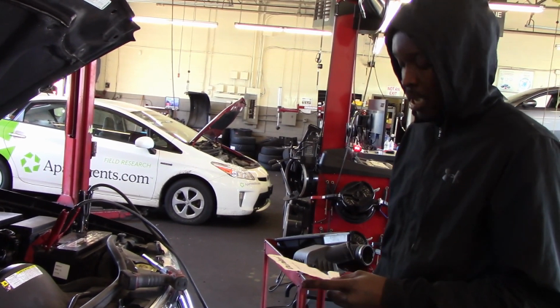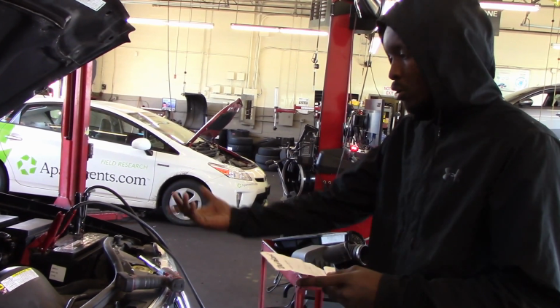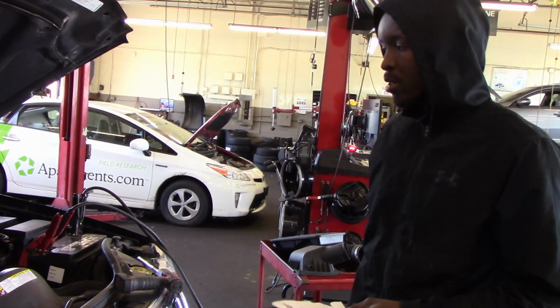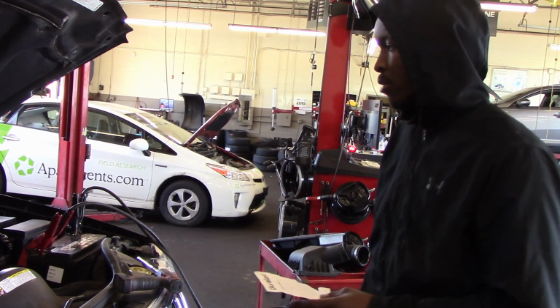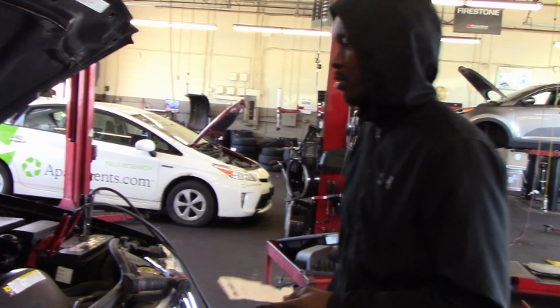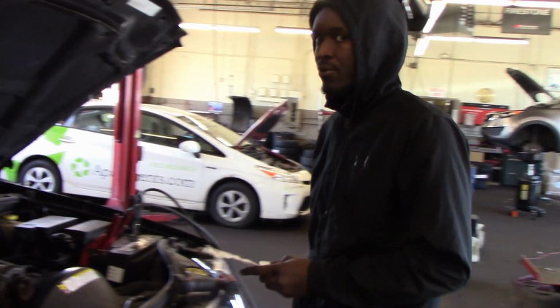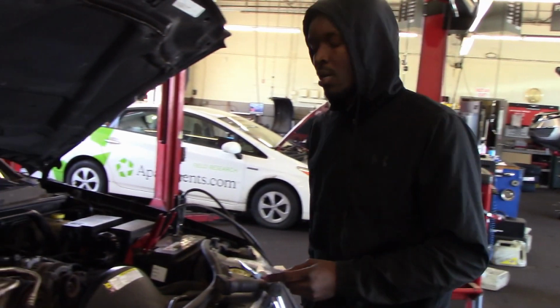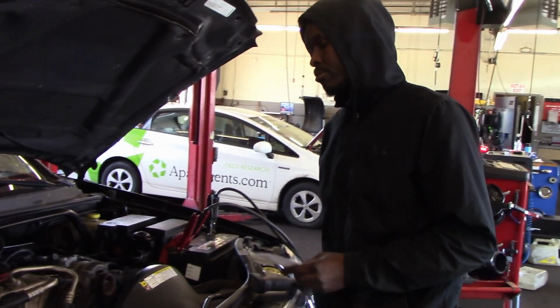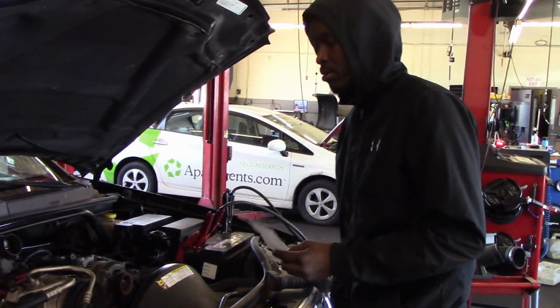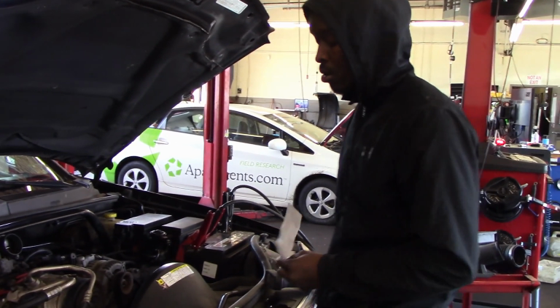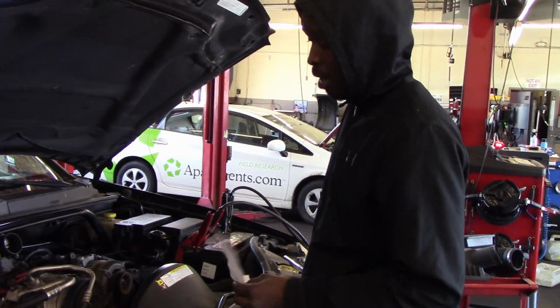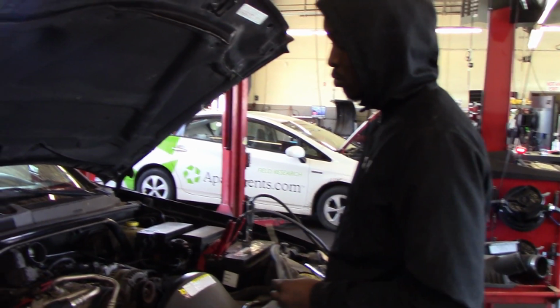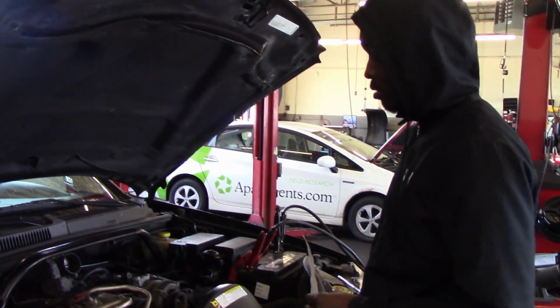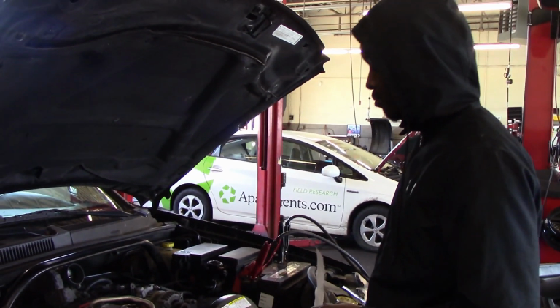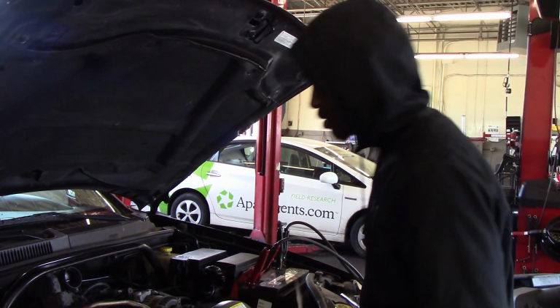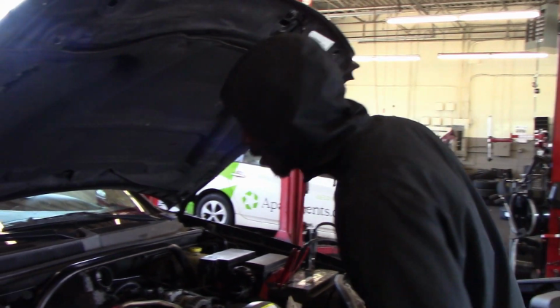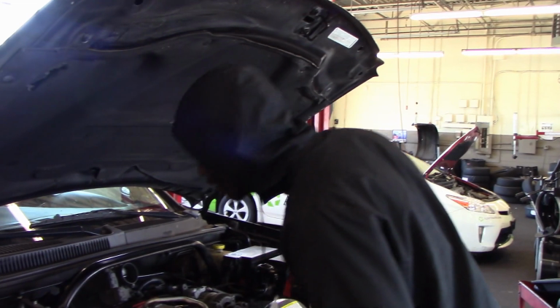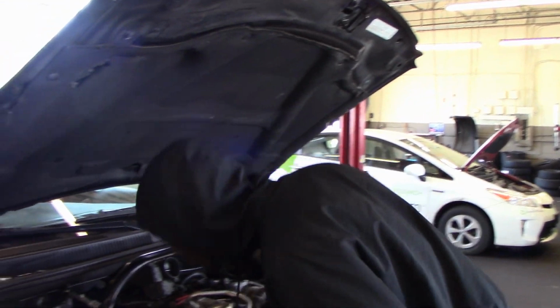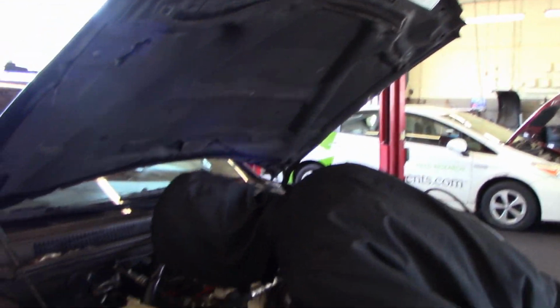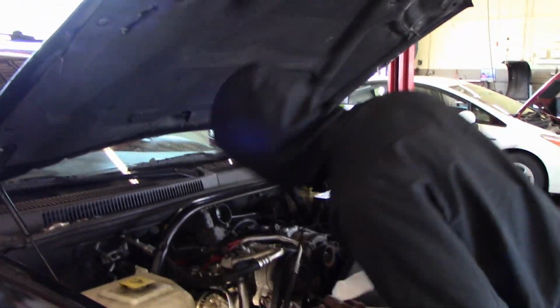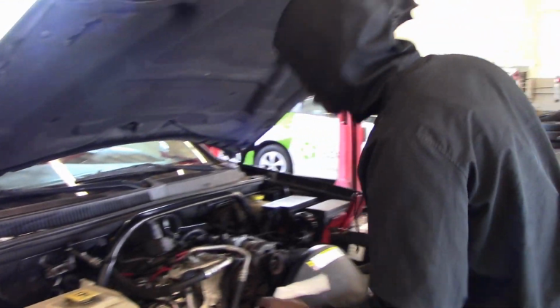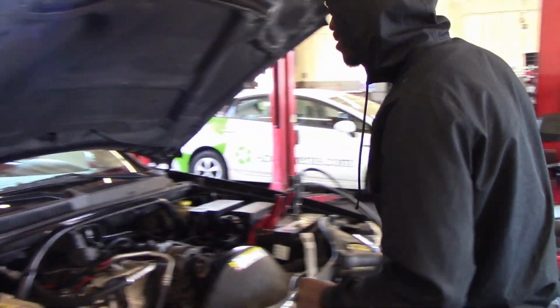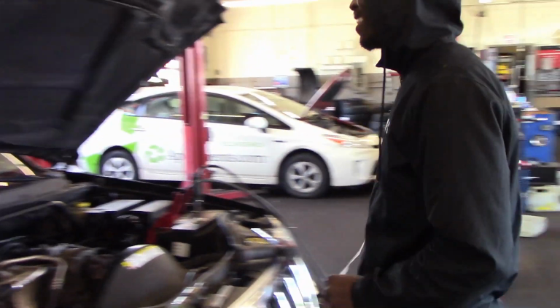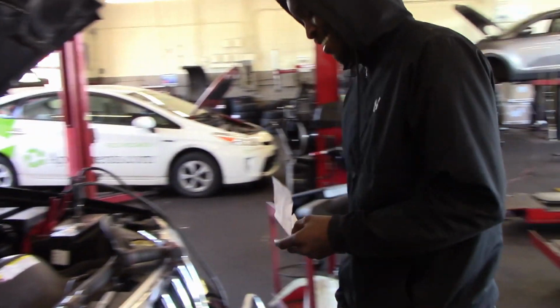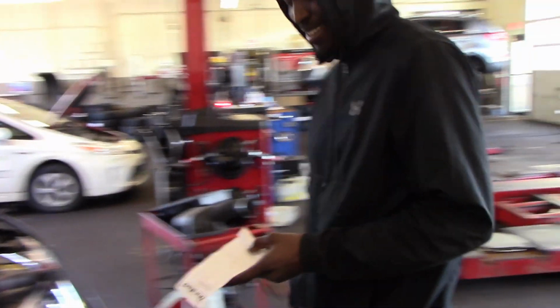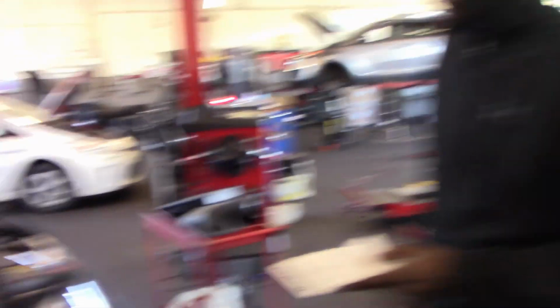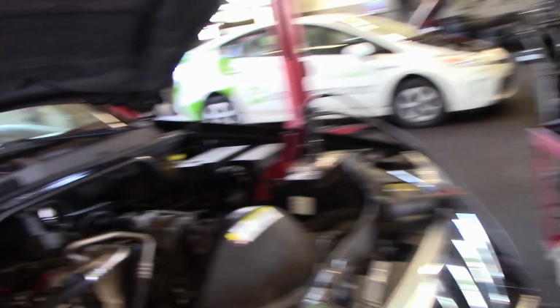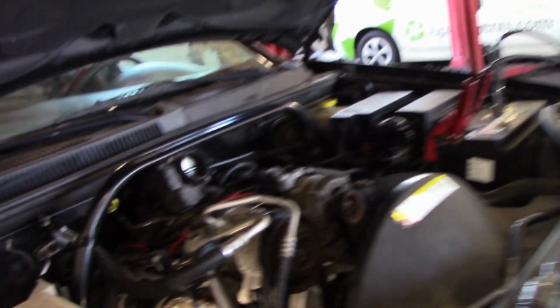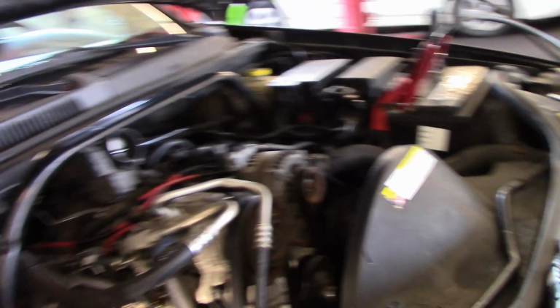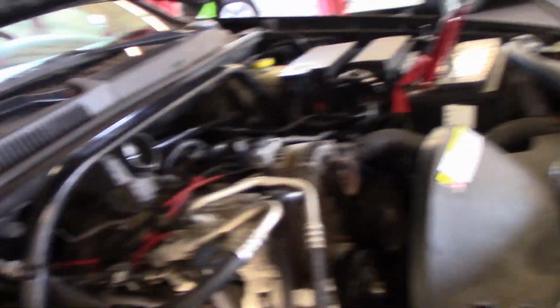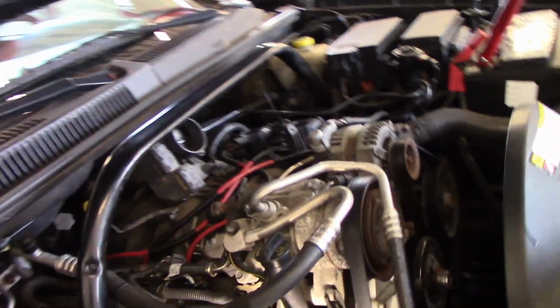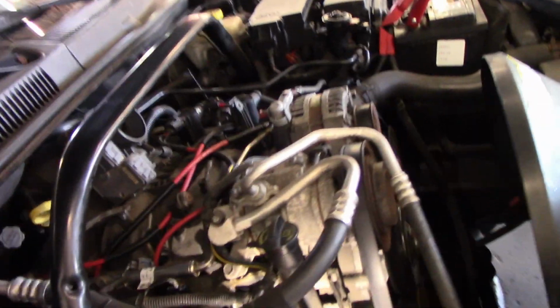I changed the oil because it was safer — it had fuel dumped in there. So I went through all those things just to find out that my problem is here. It sucks, but it's a learning experience.